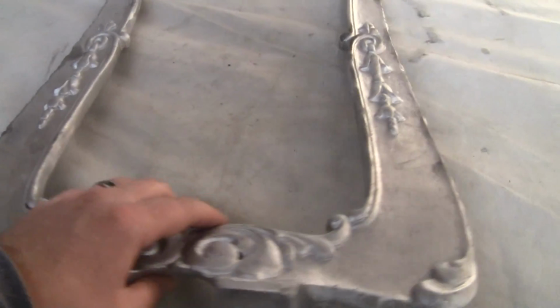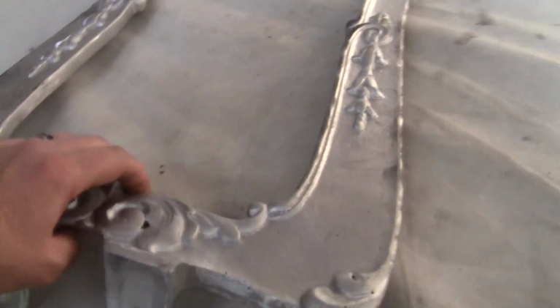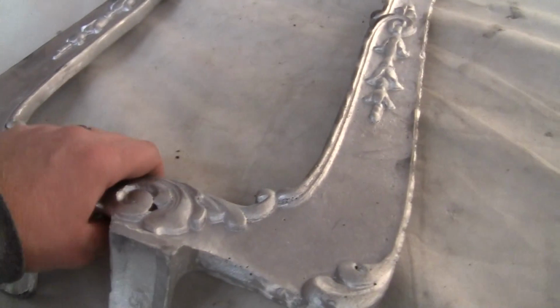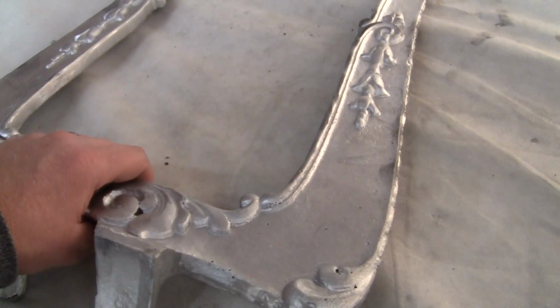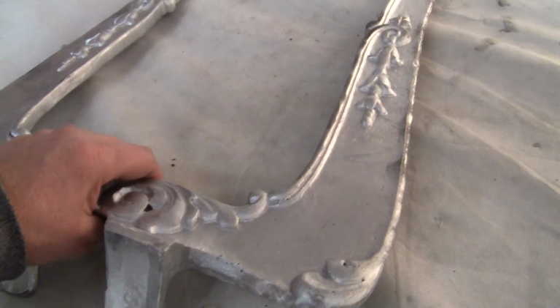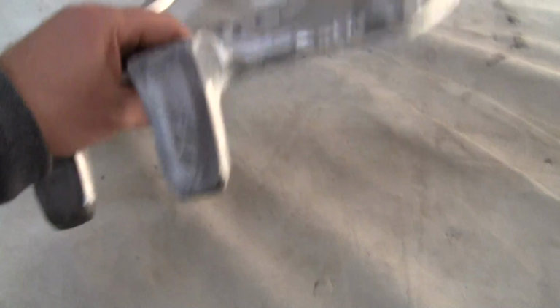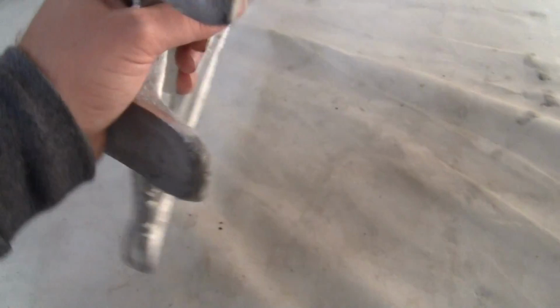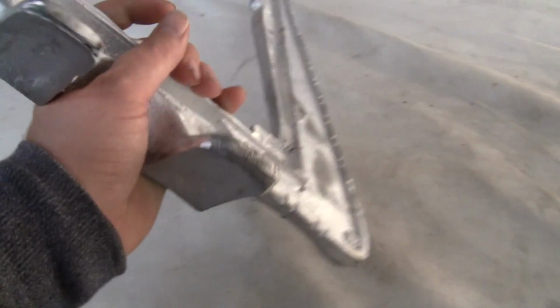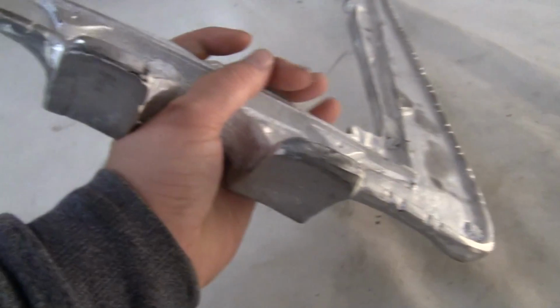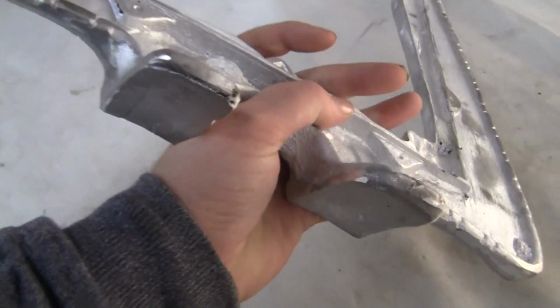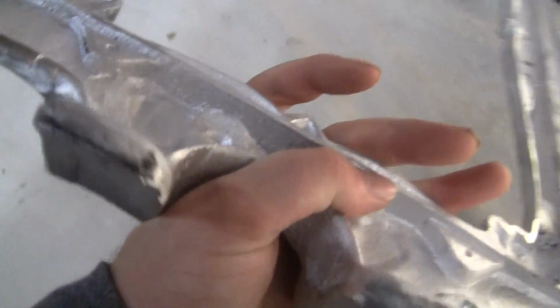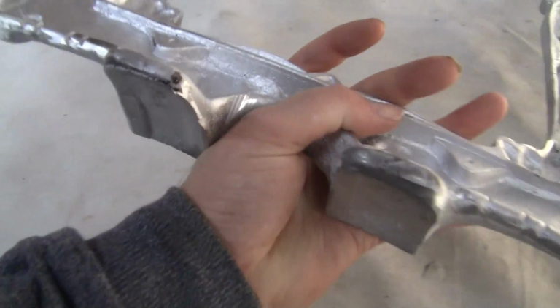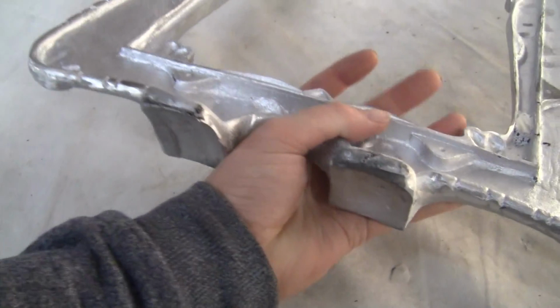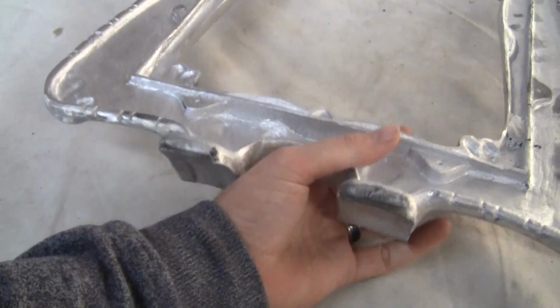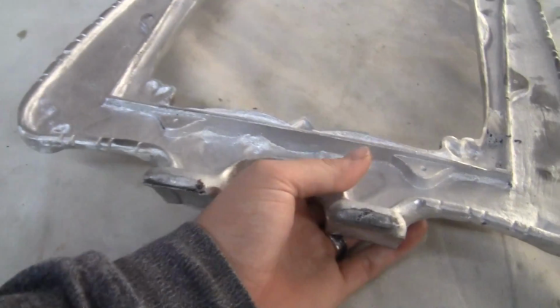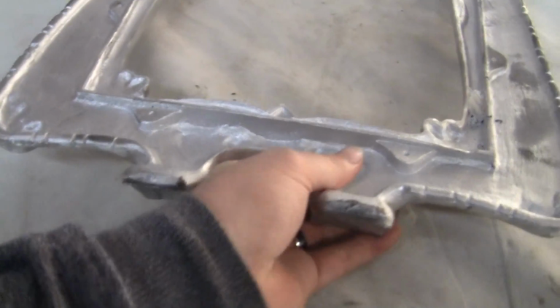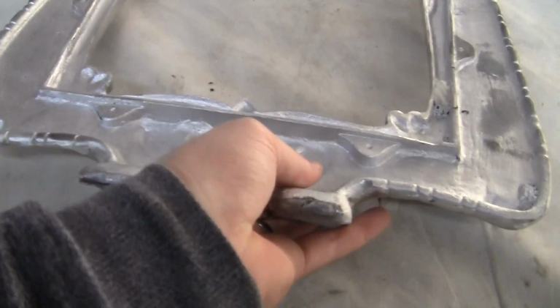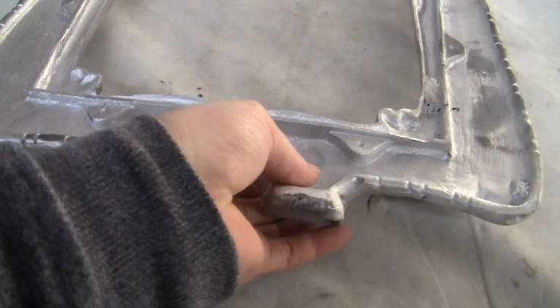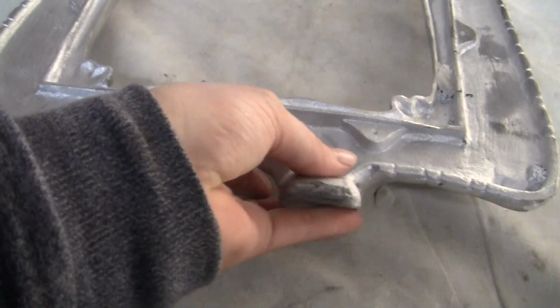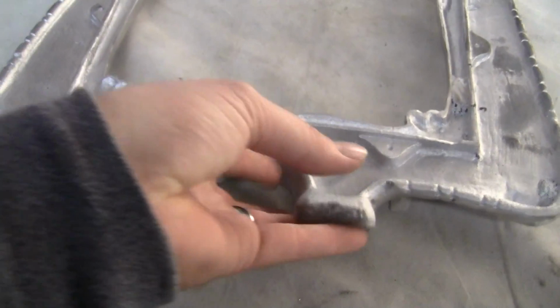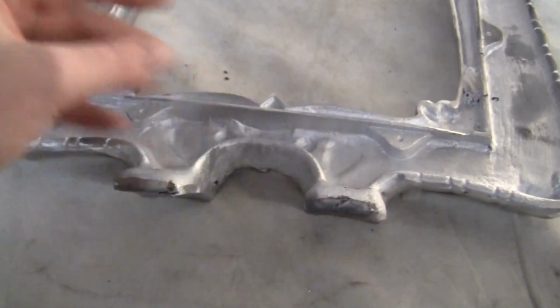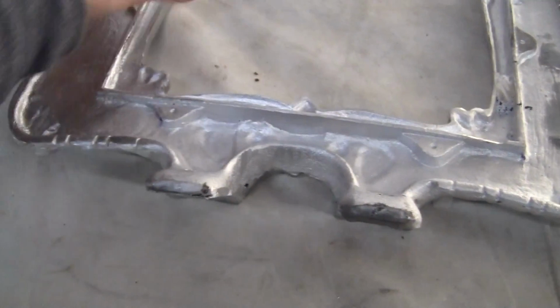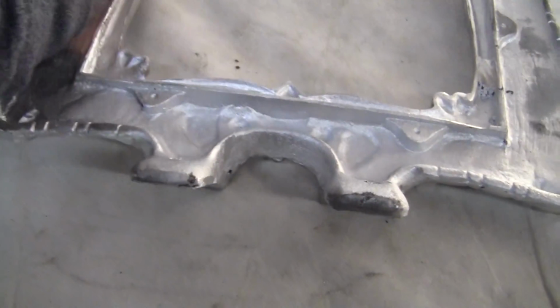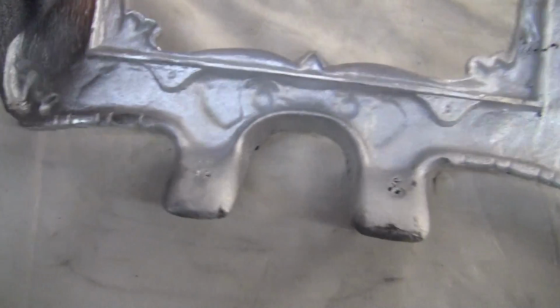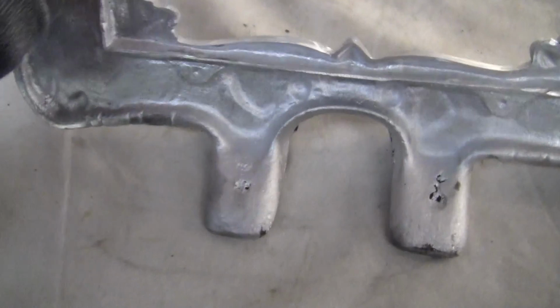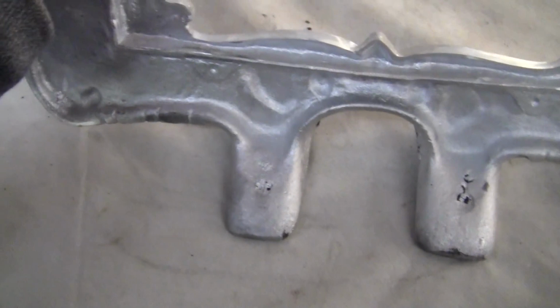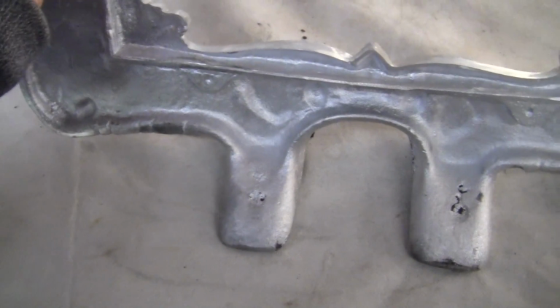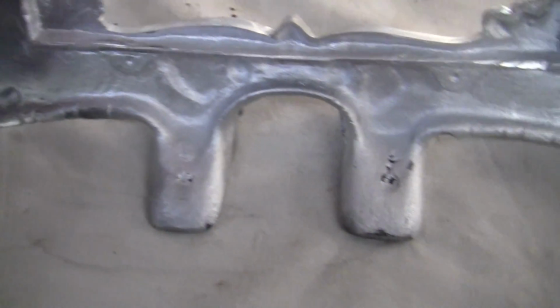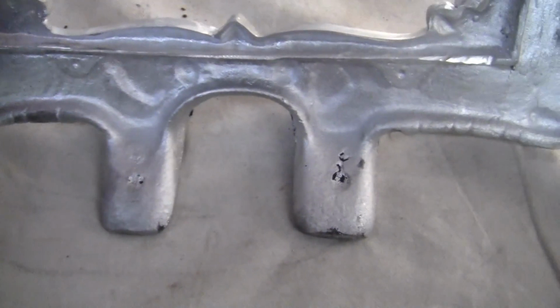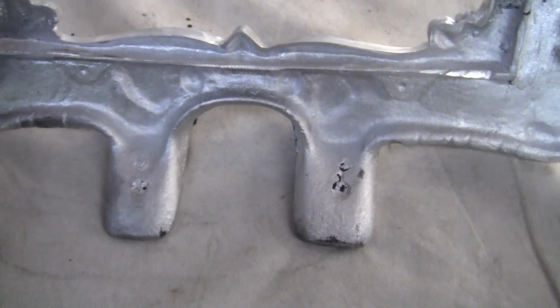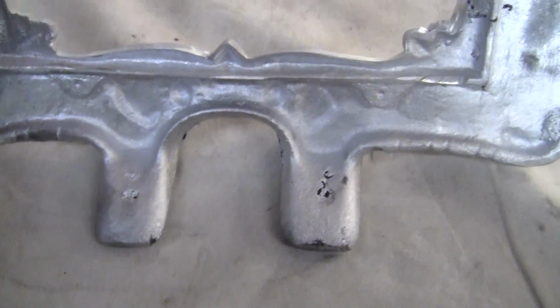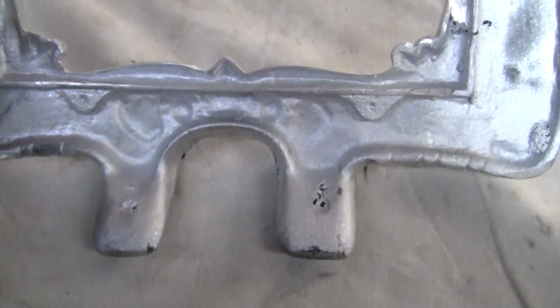It's ready to be painted and mounted on your machine. It is recast out of aluminum. The holes have not been drilled for it, so you can line them up correctly on your machine.